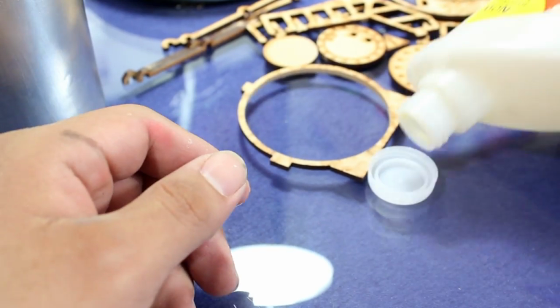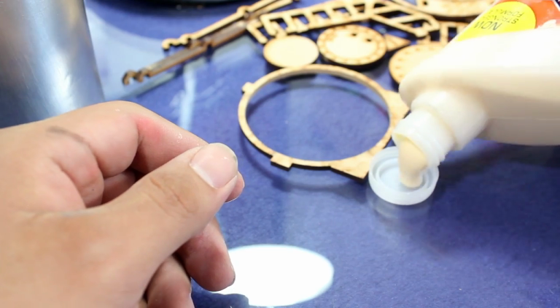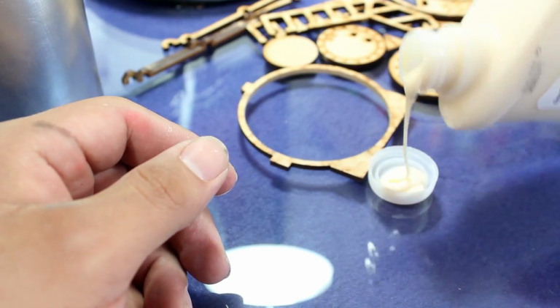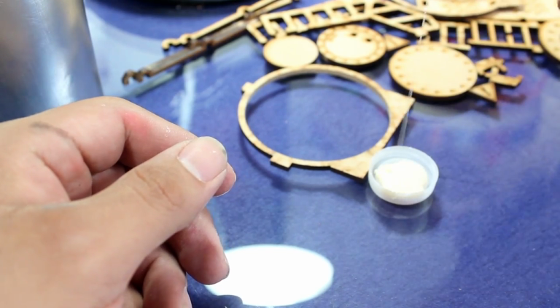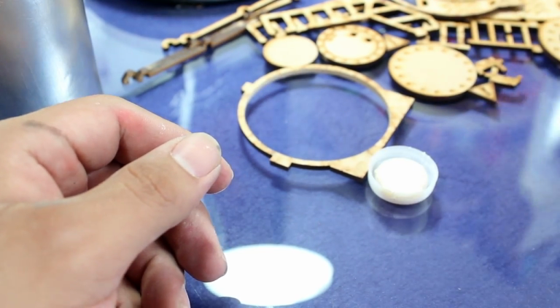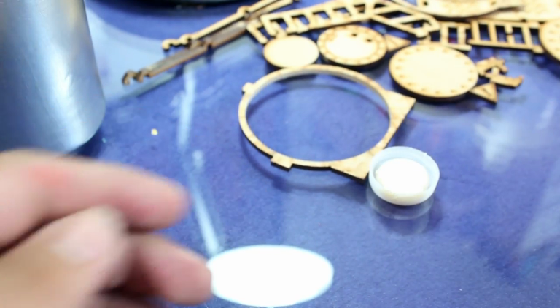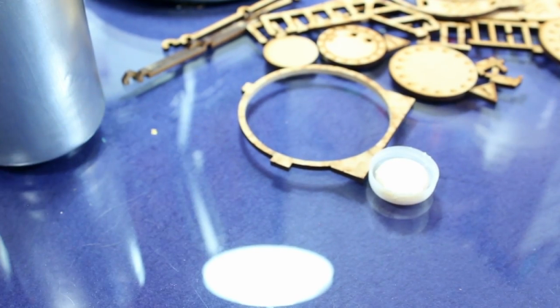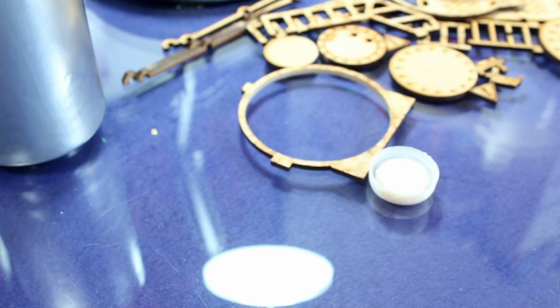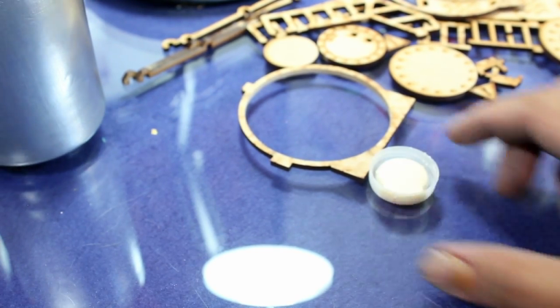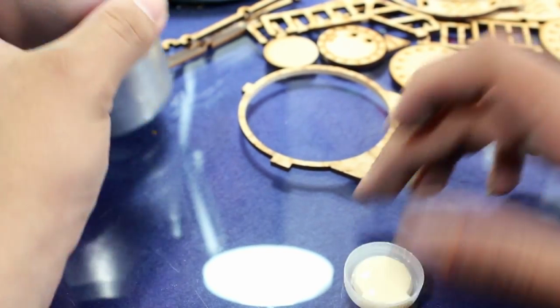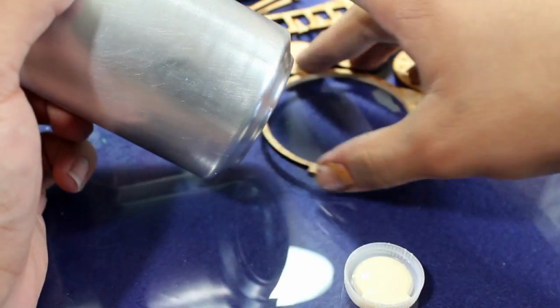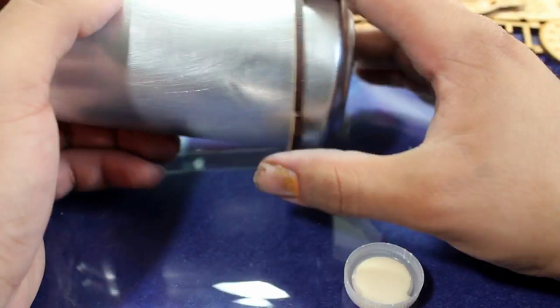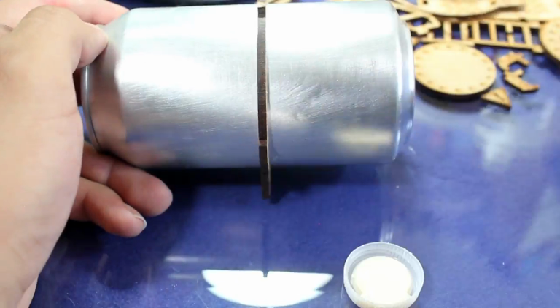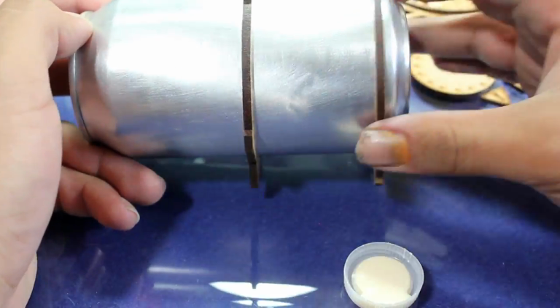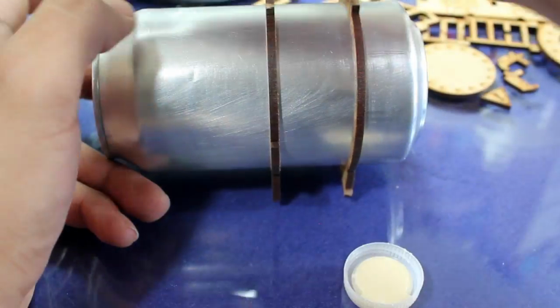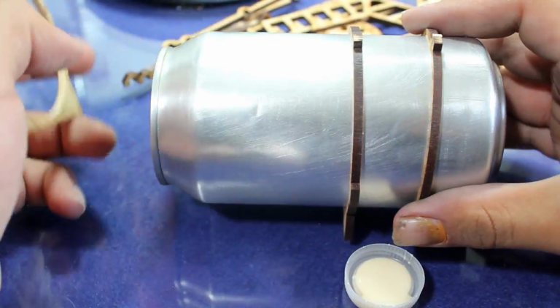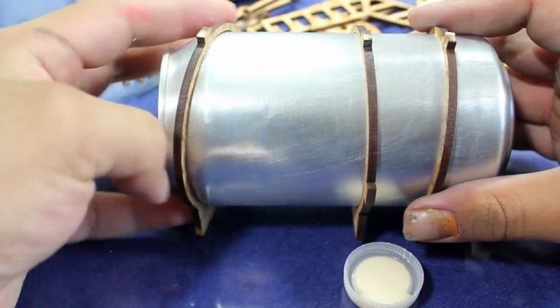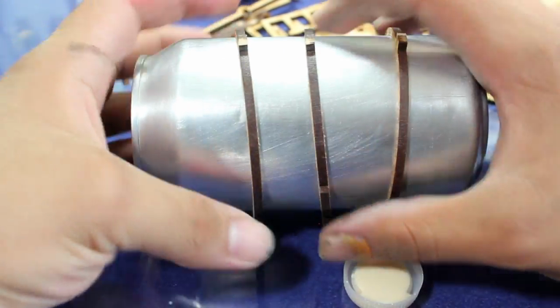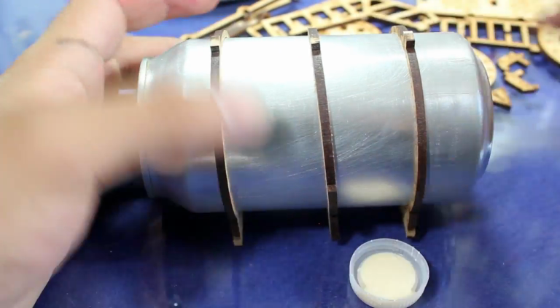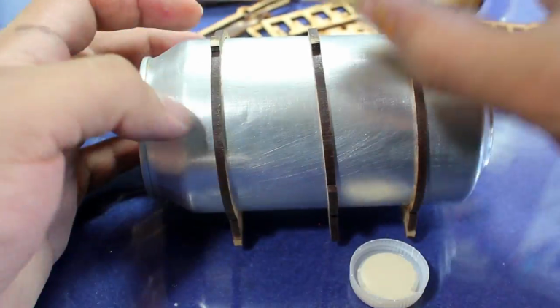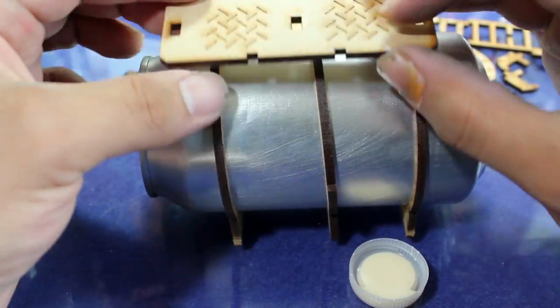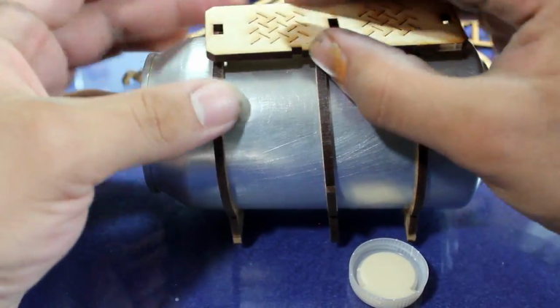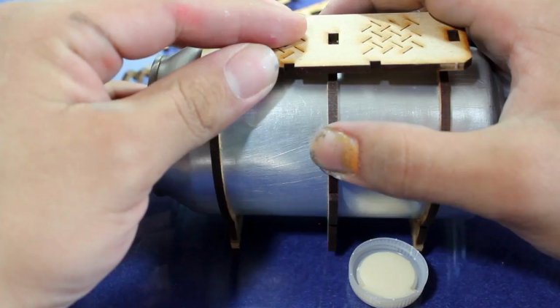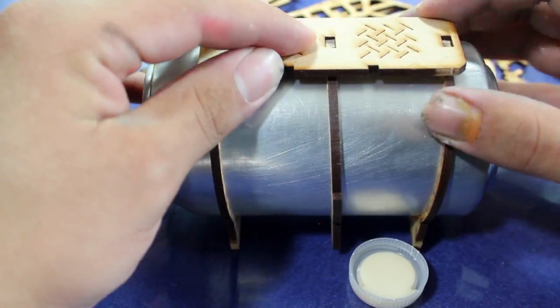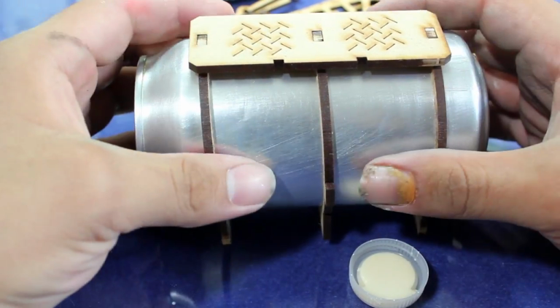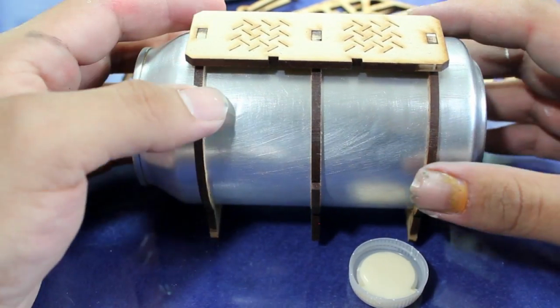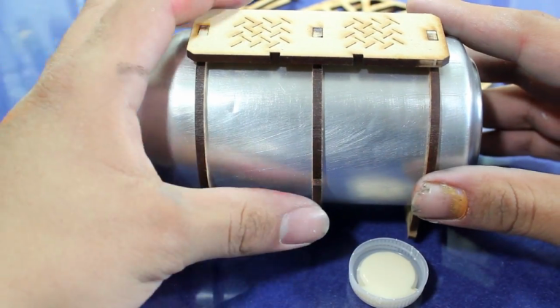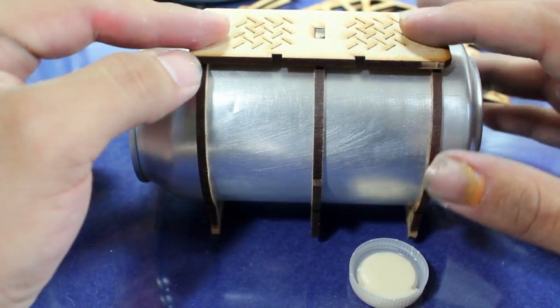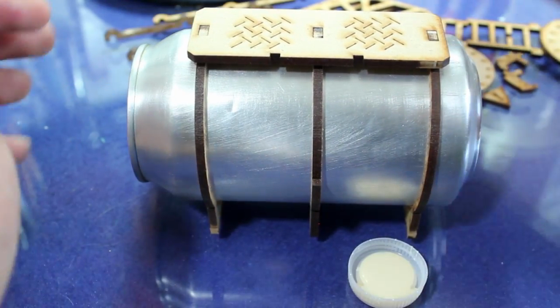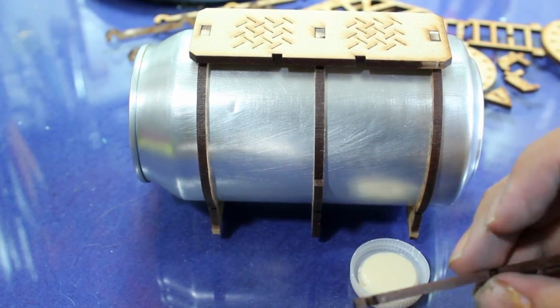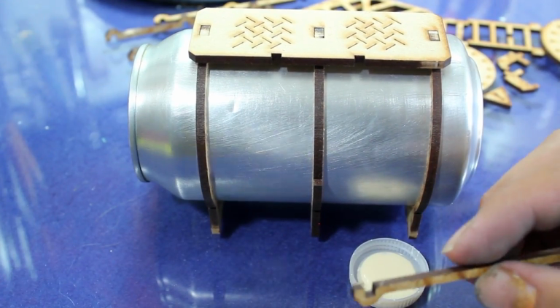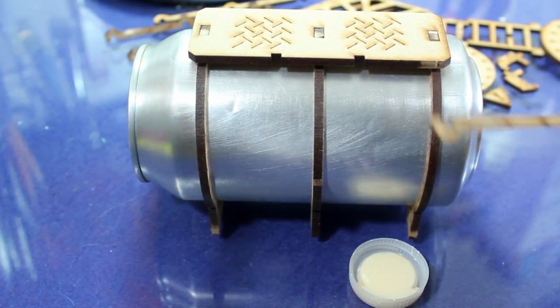I prepared some wood glue, which is what I'll be using to put this kit together, and I used an old brush to apply it. I then began dry fitting the components together and used the top standing platform of the piece to hold the three rings in place while I glued on the connecting pieces.